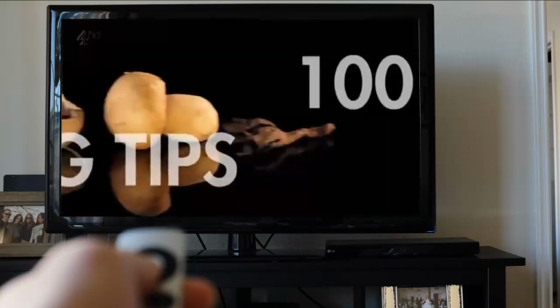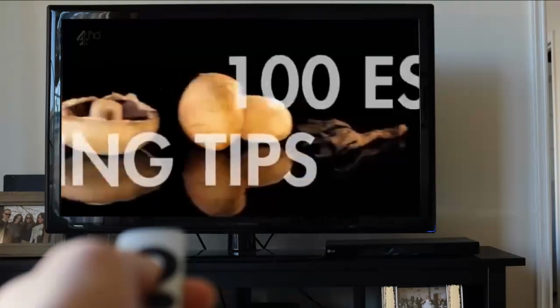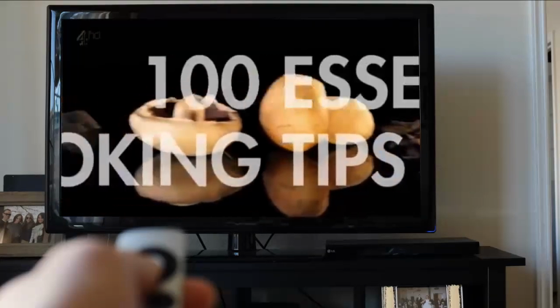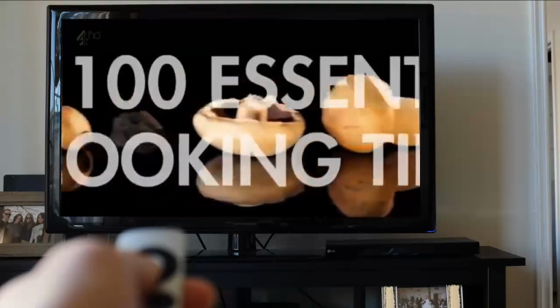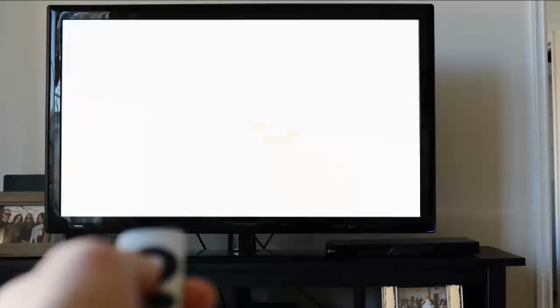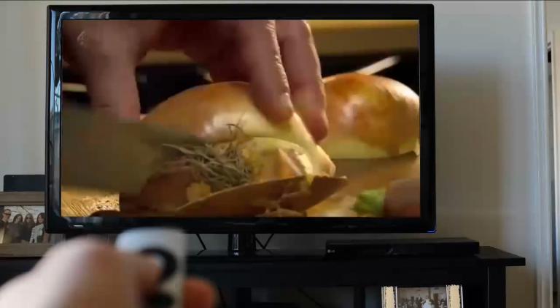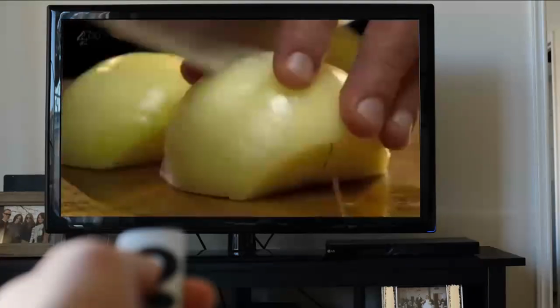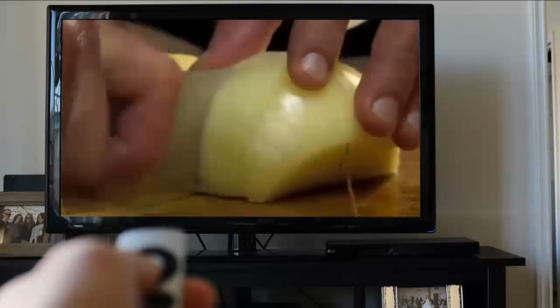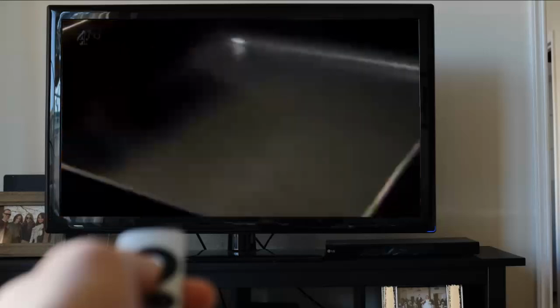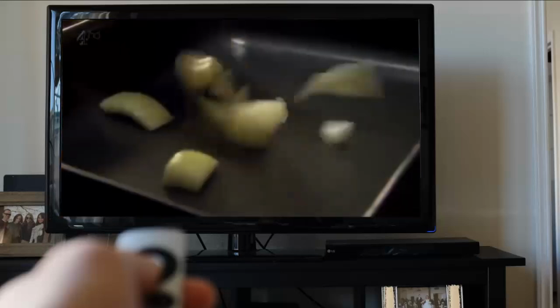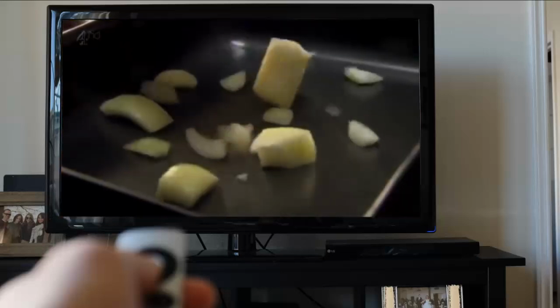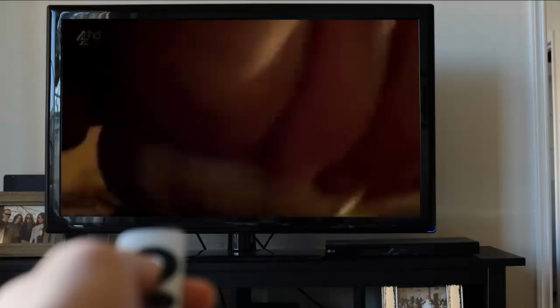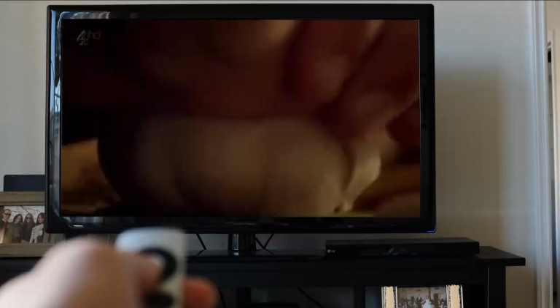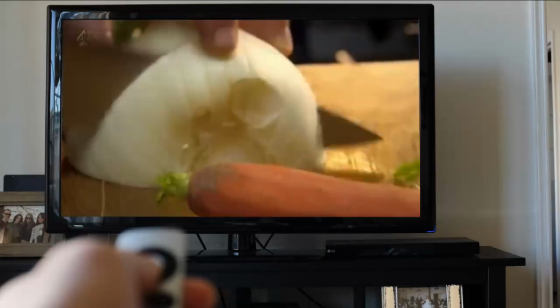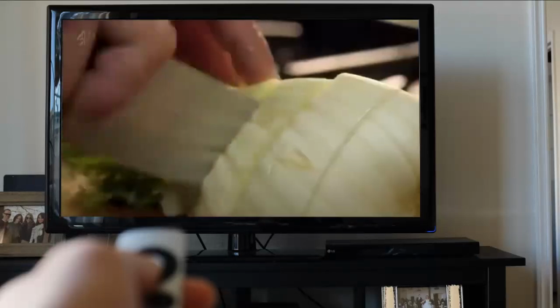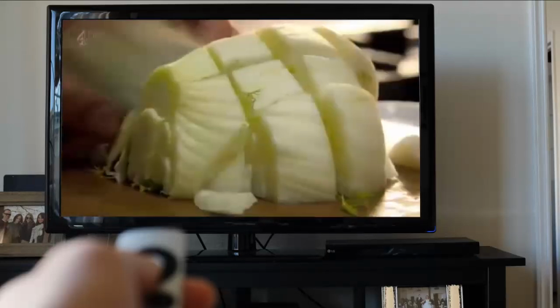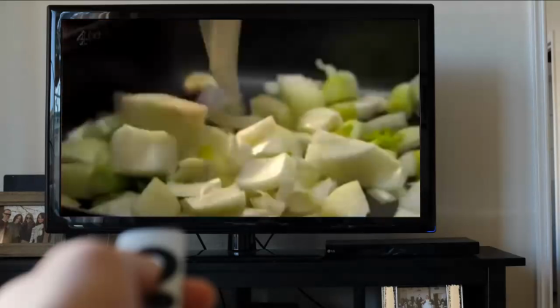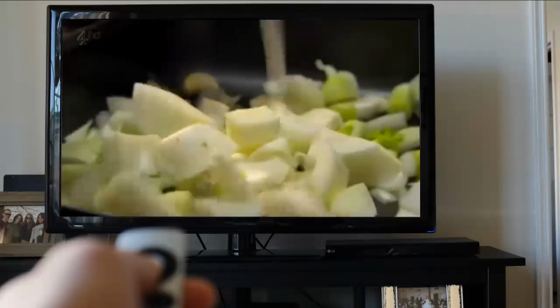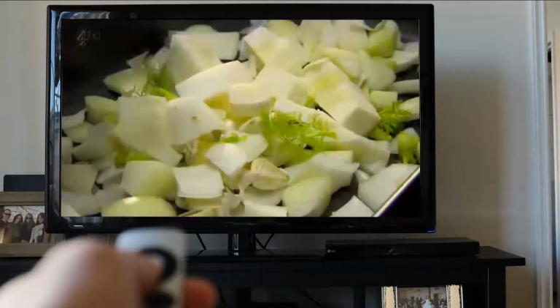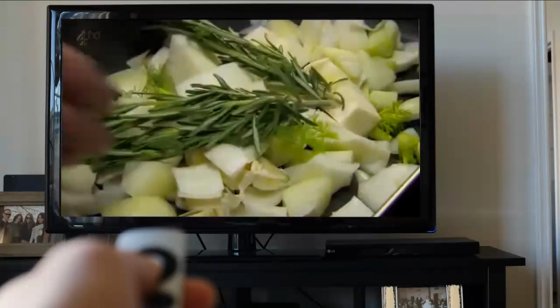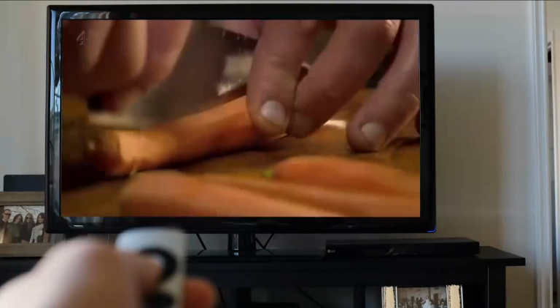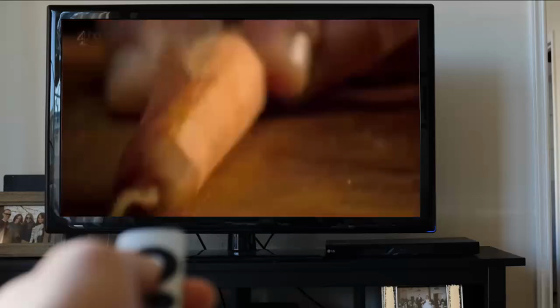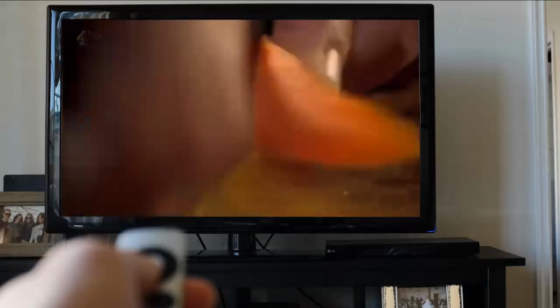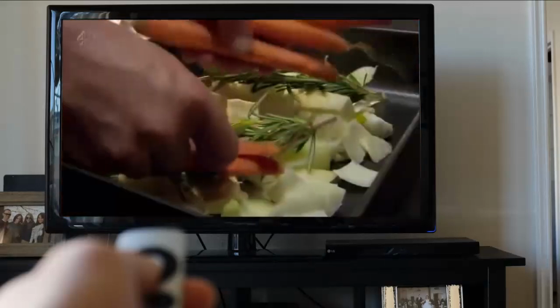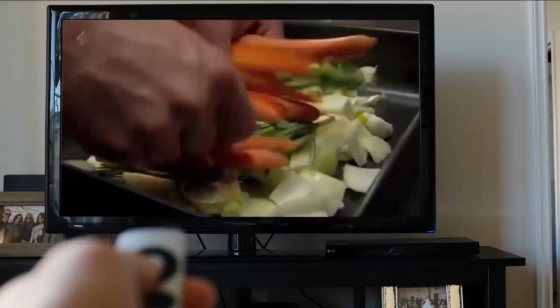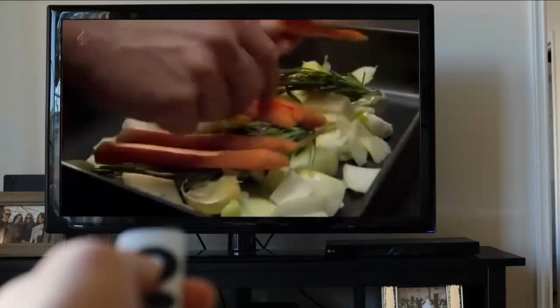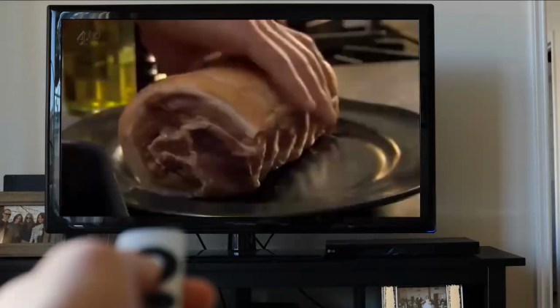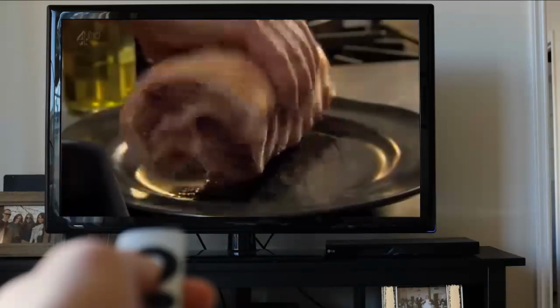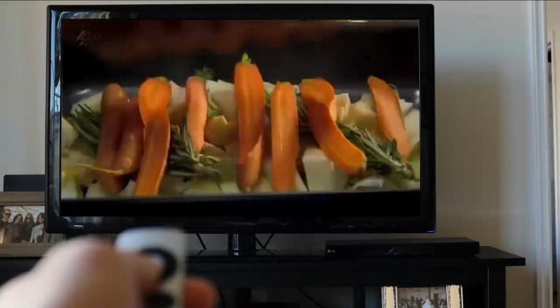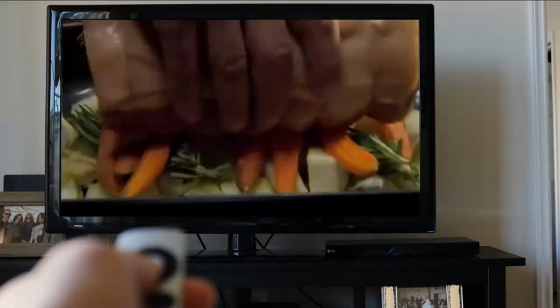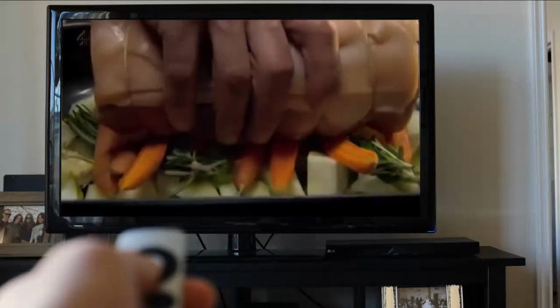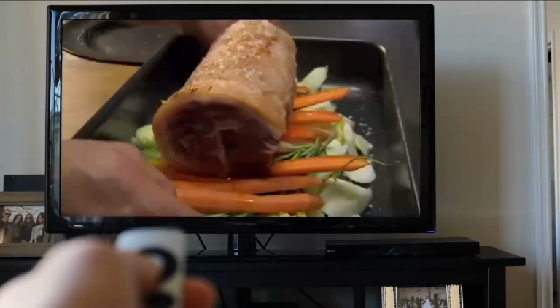When slow roasting meat, line the bottom of the roasting tray with chunky vegetables like onions, fennel, and carrots. They act as a trivet to keep the meat from boiling in its own juices, plus the veg can be the base for your gravy later on.